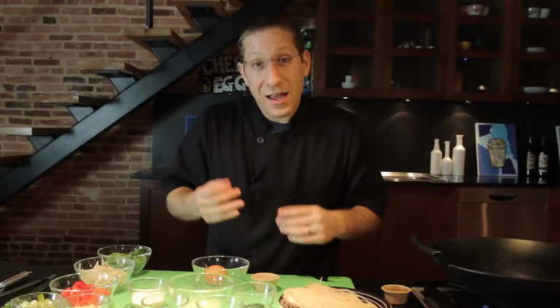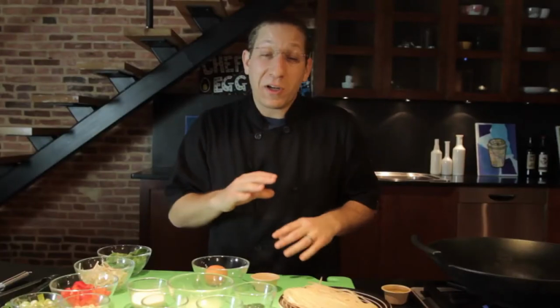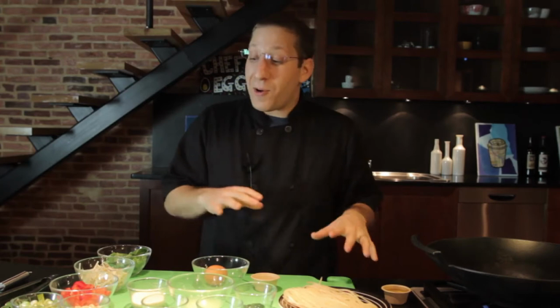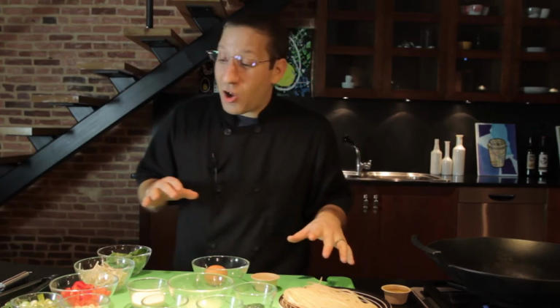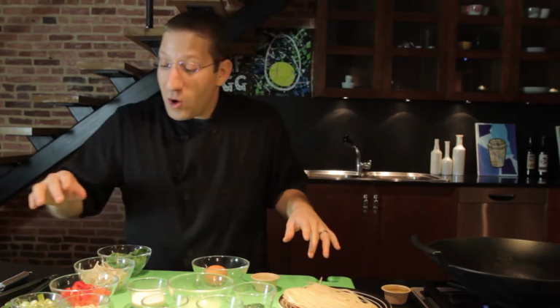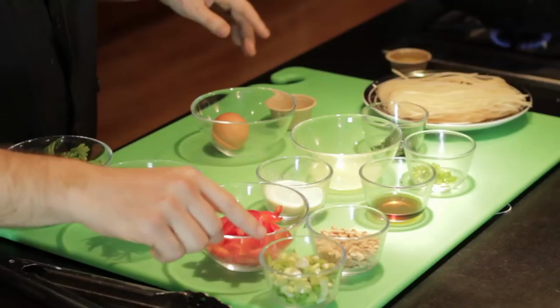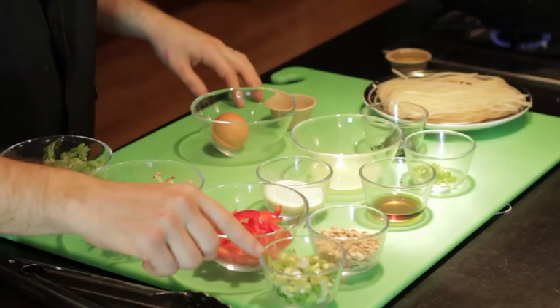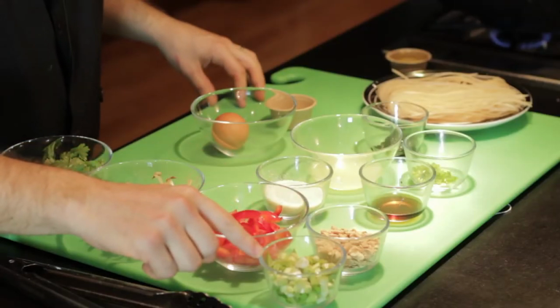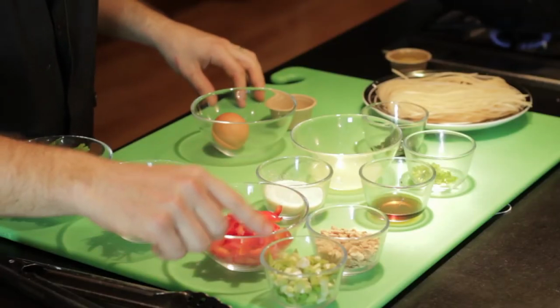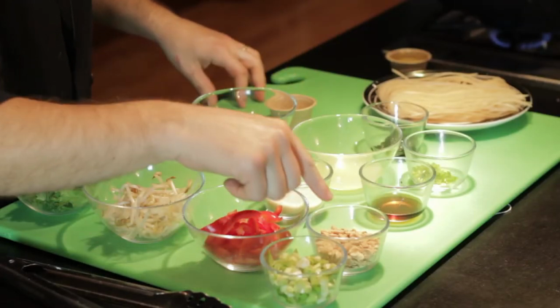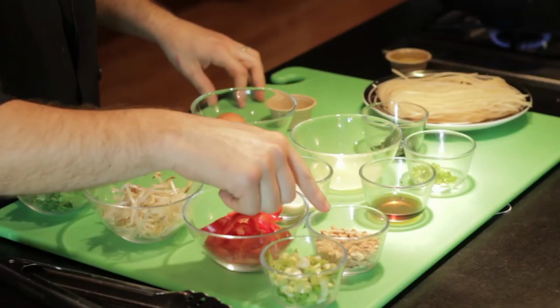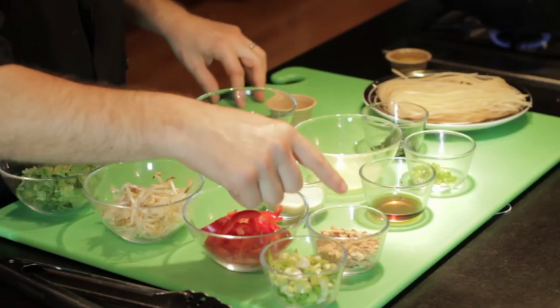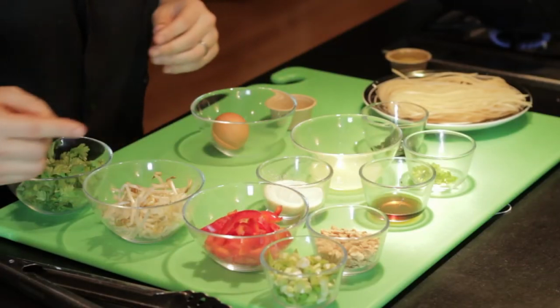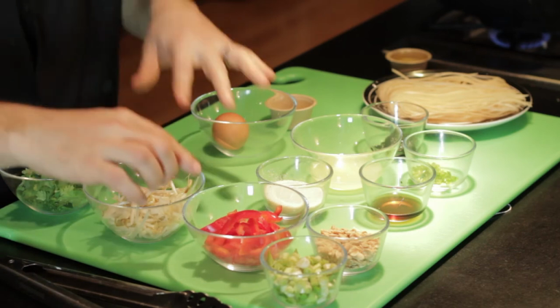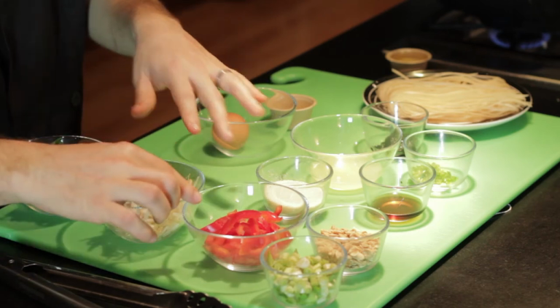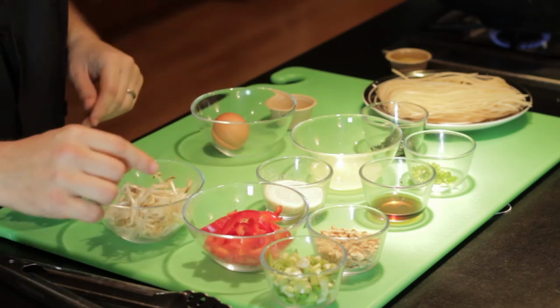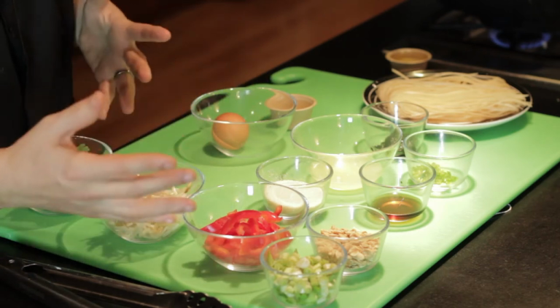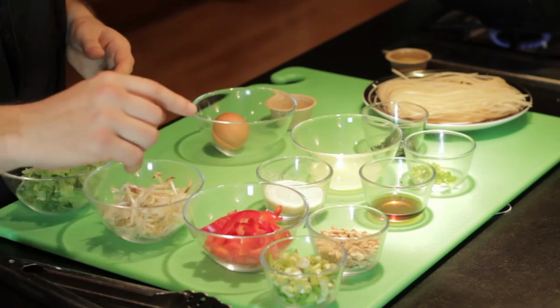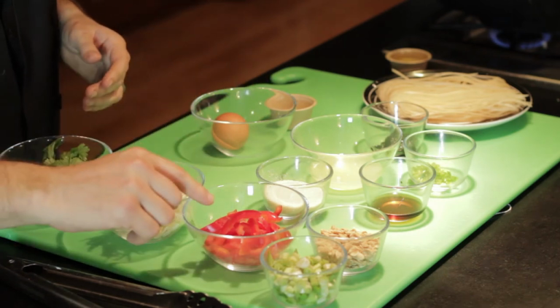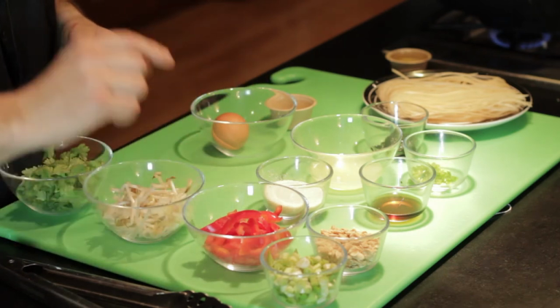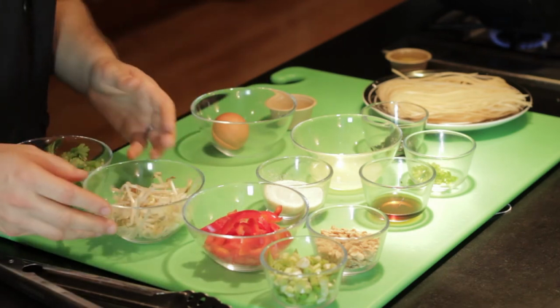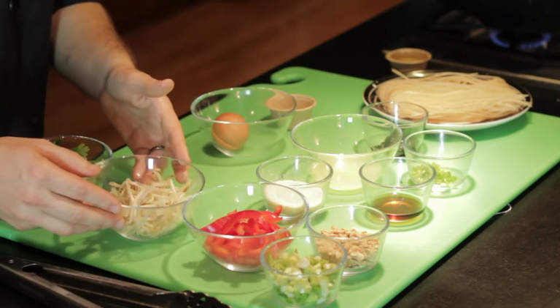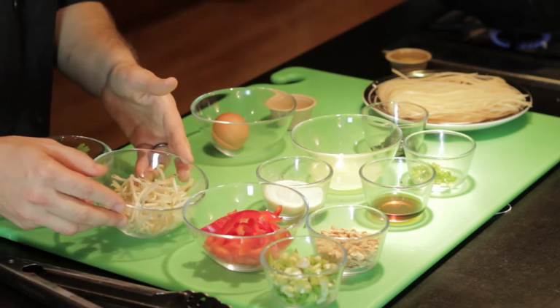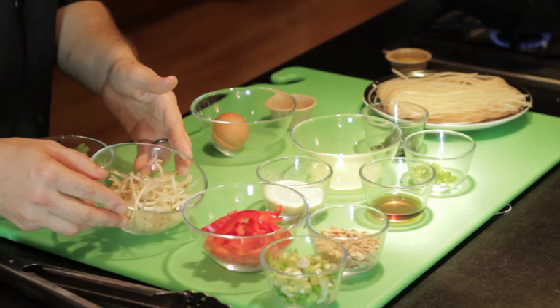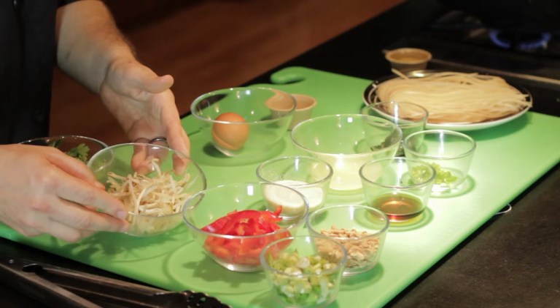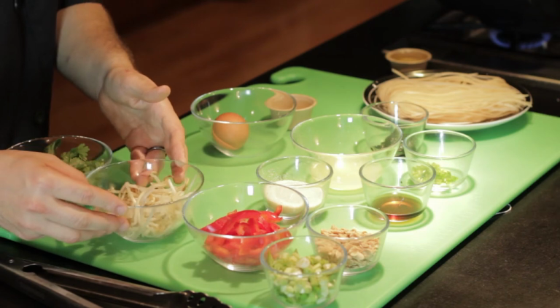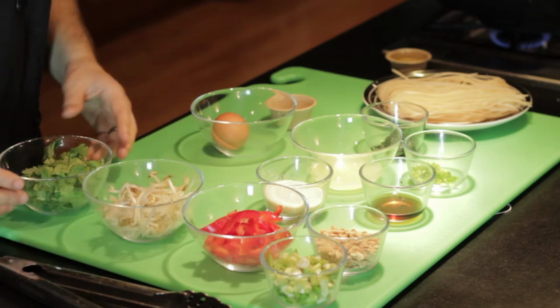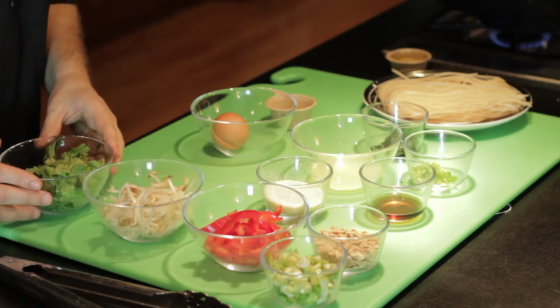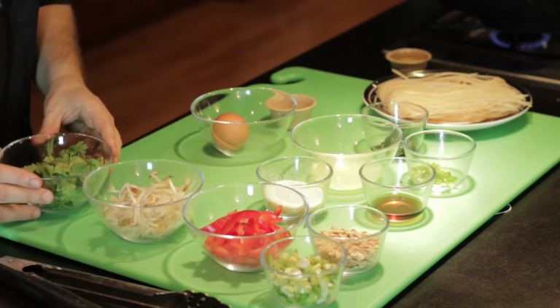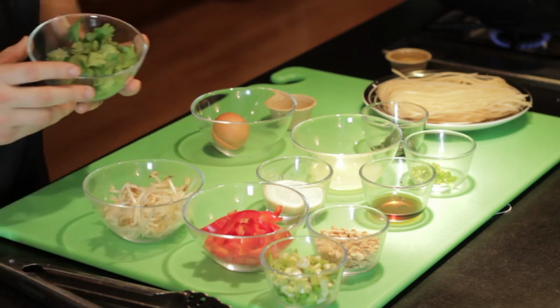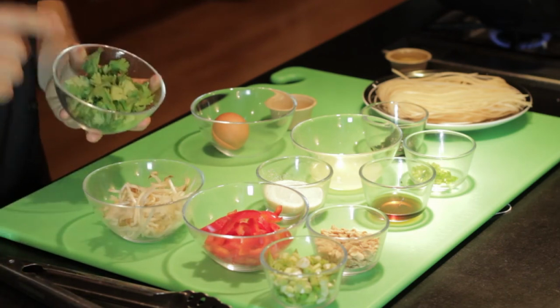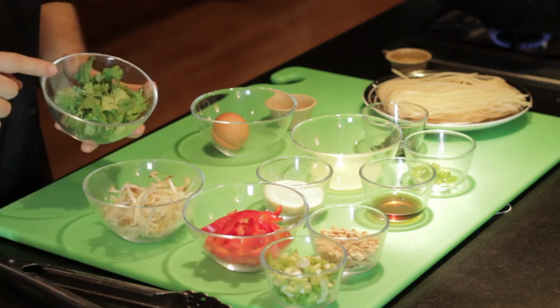And then we're going to top our dish off with a quarter cup of green onions, quarter cup of peanuts, about a third of a cup both of red bell peppers, fresh crunchy bean sprouts, and then we're going to top everything off with some awesome fresh cilantro.